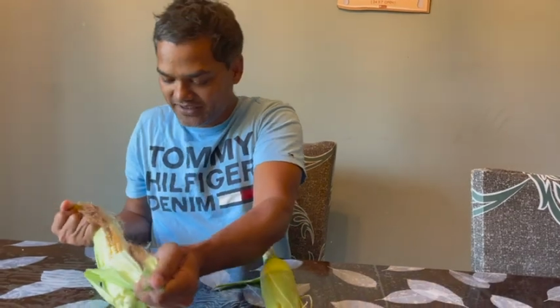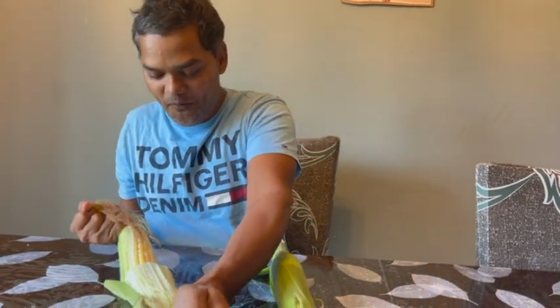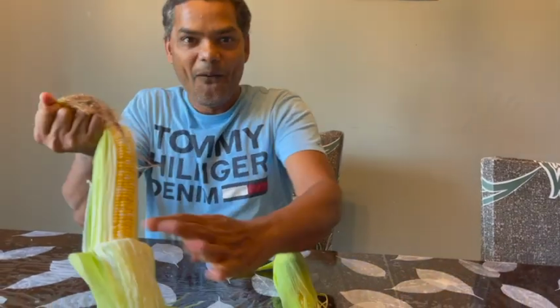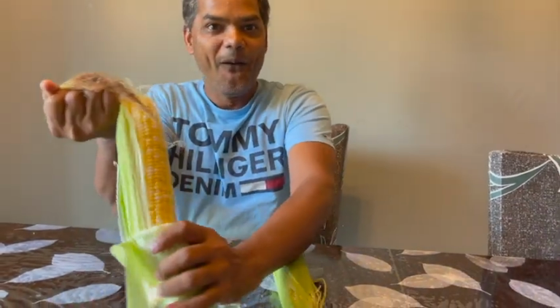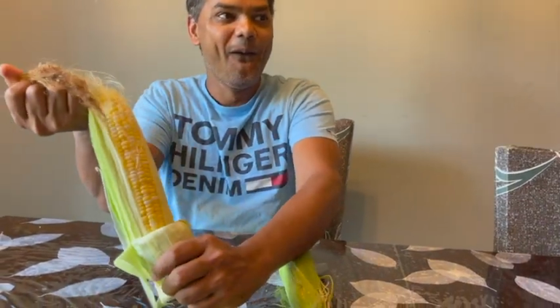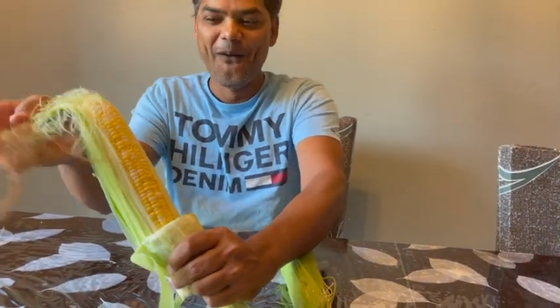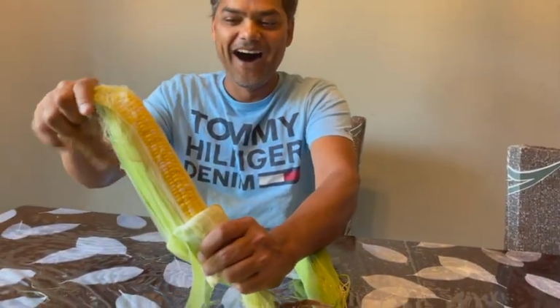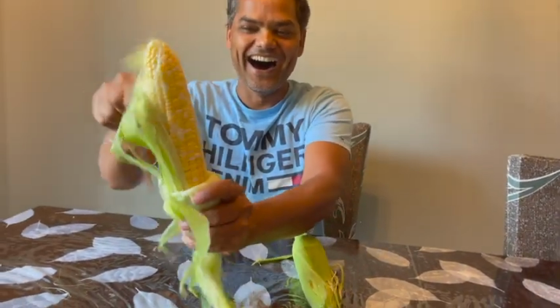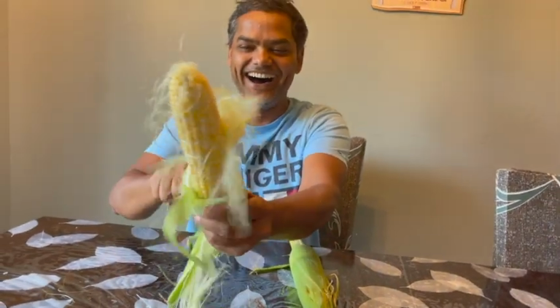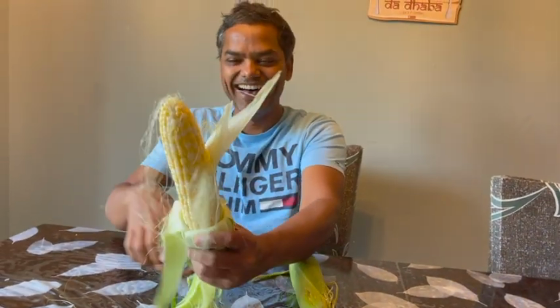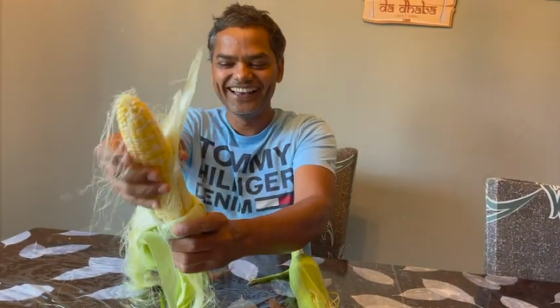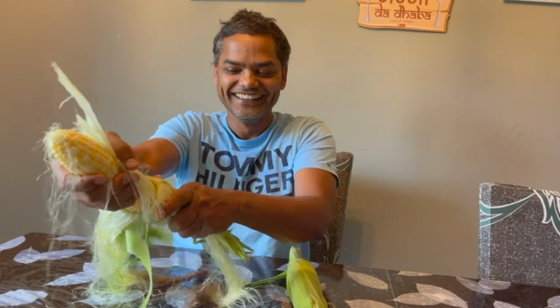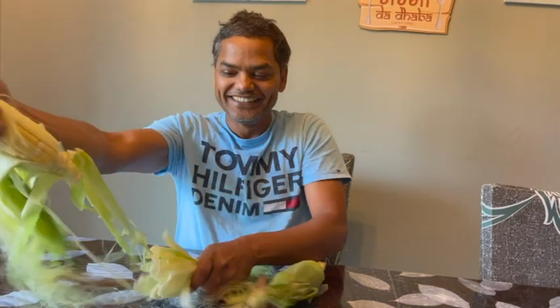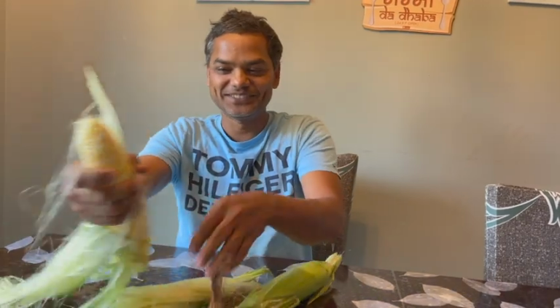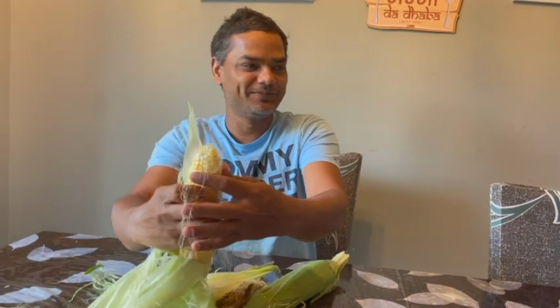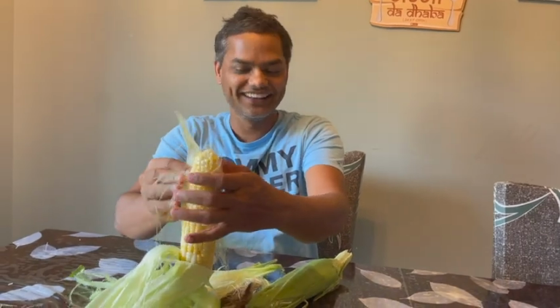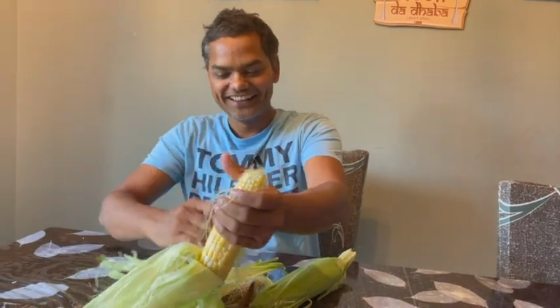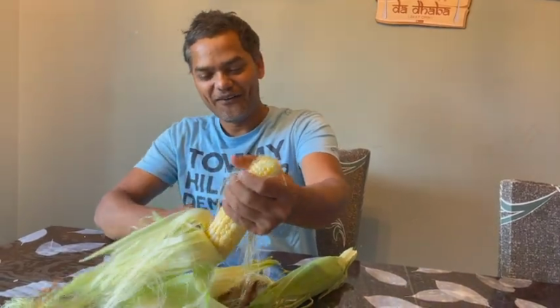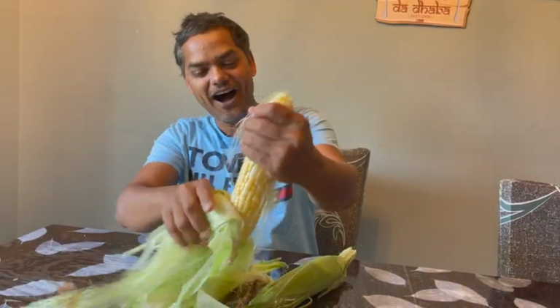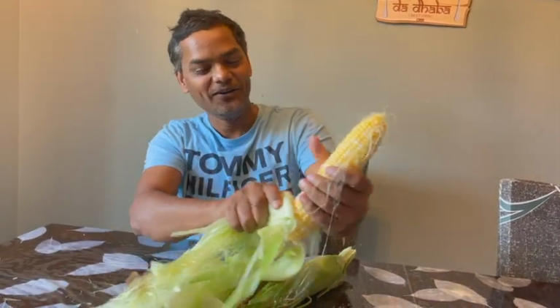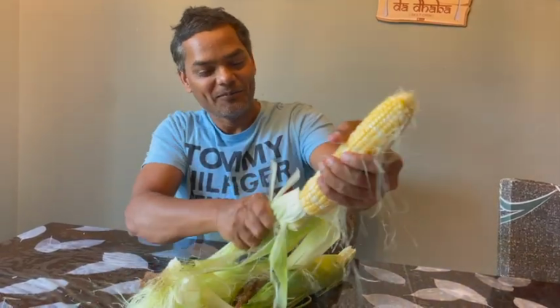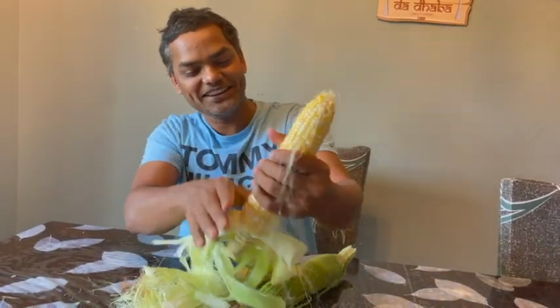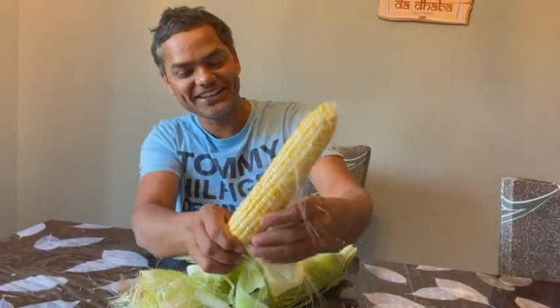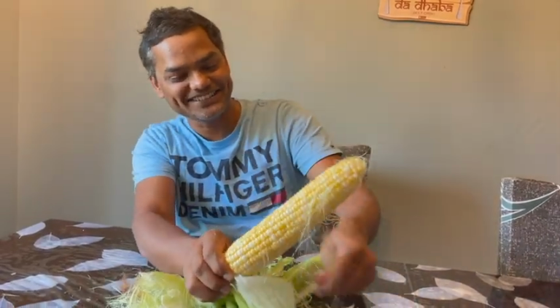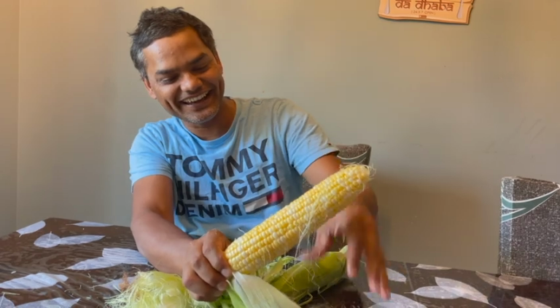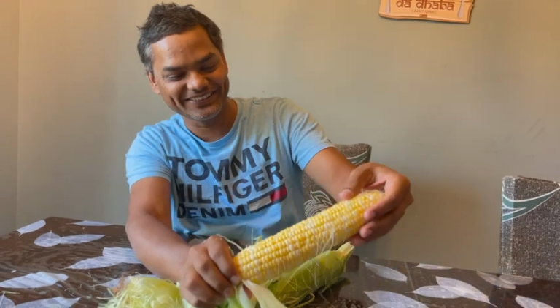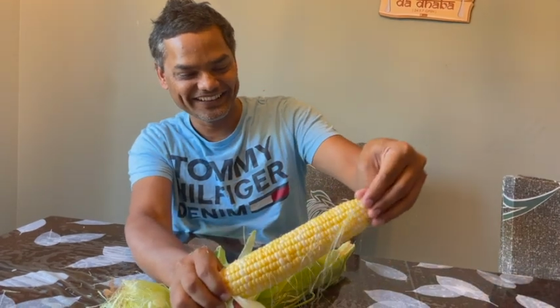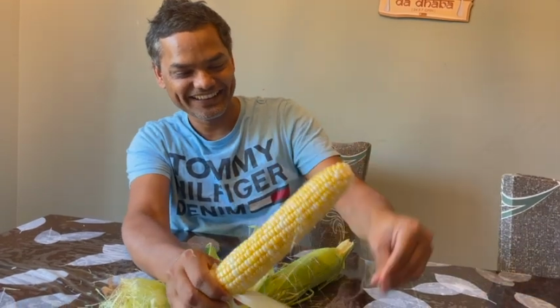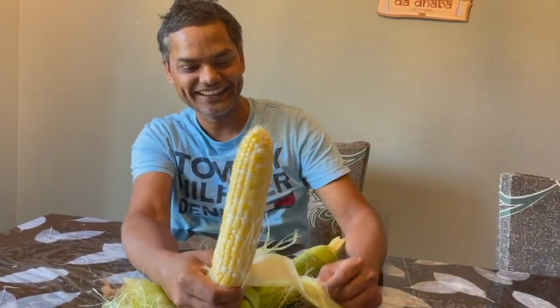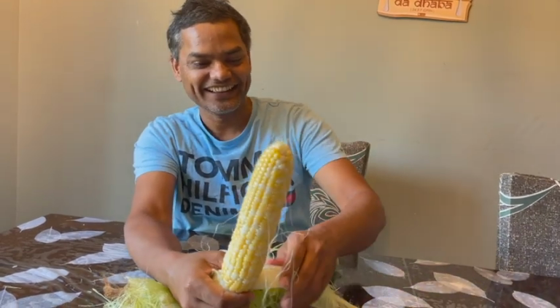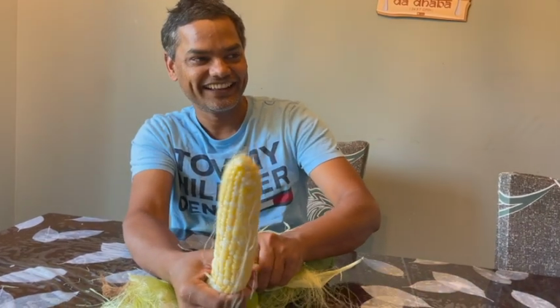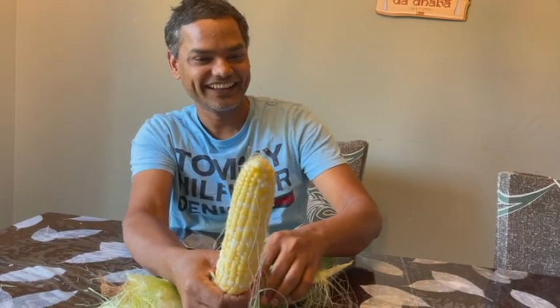Oh, it's done! This will be... Wow! Priti, this is really good. Can I barbecue it?